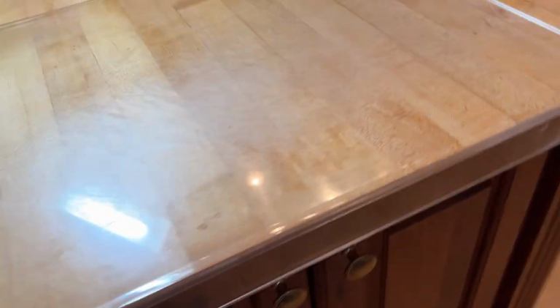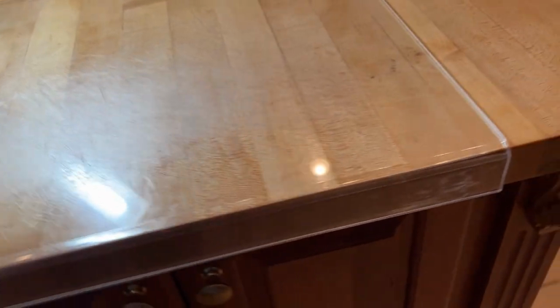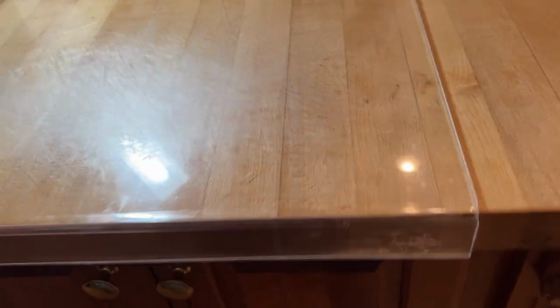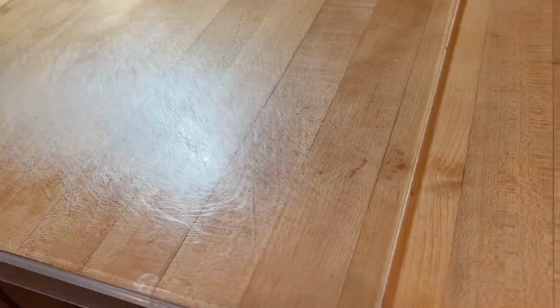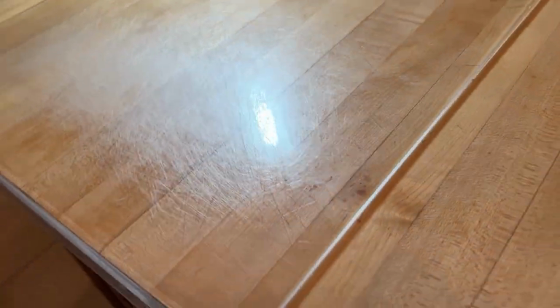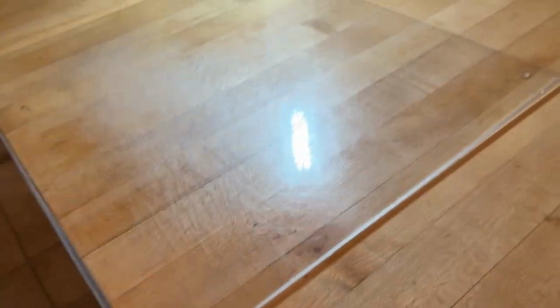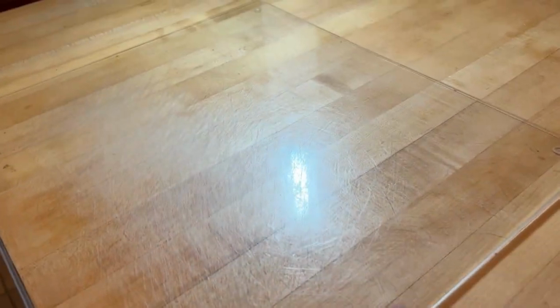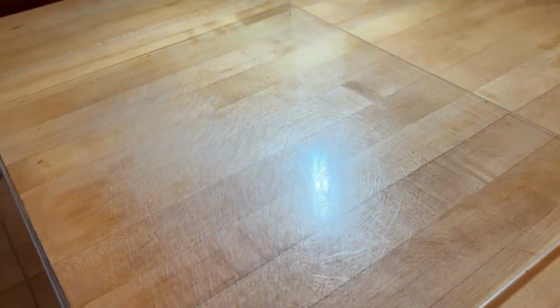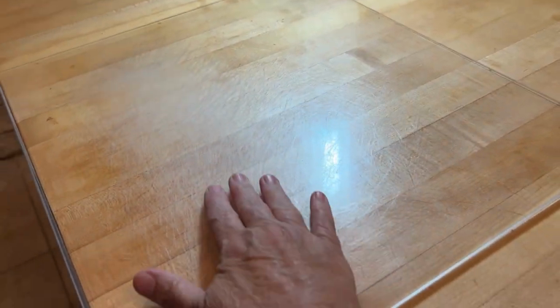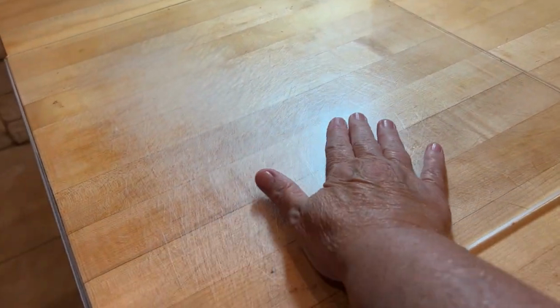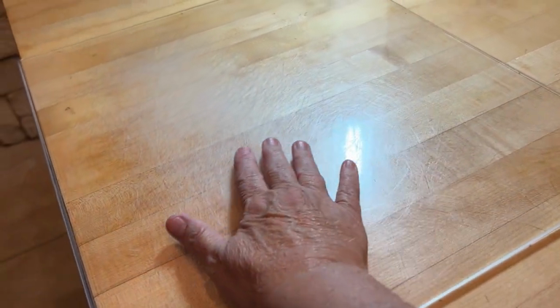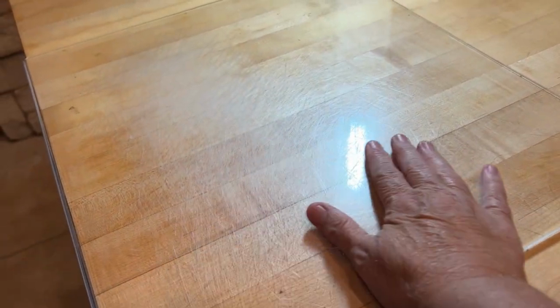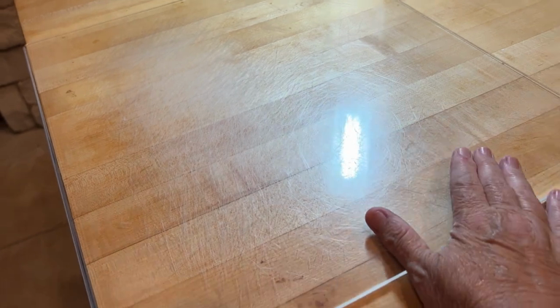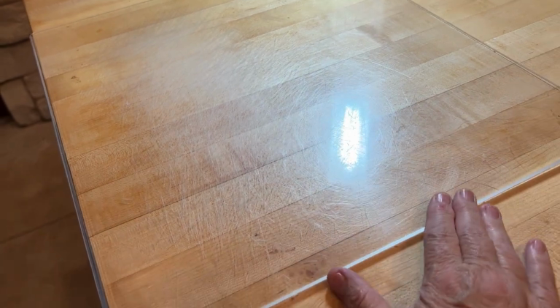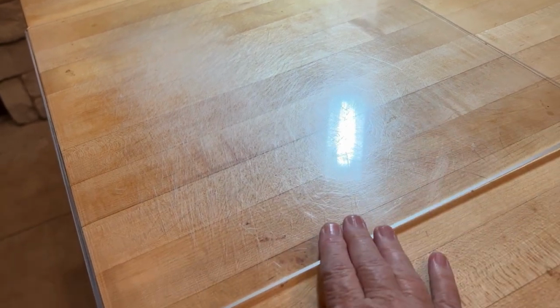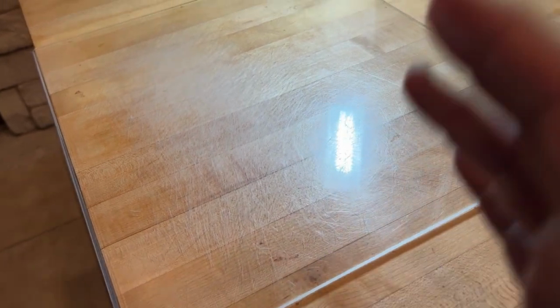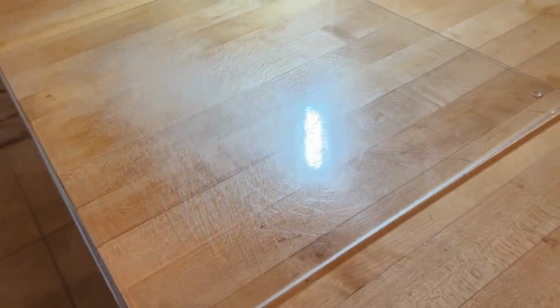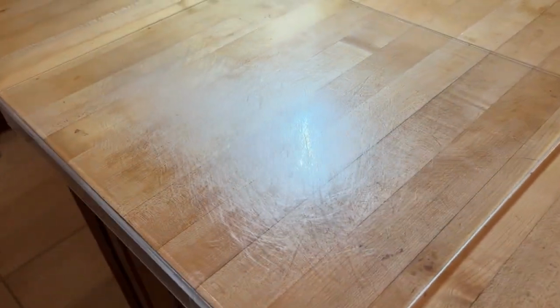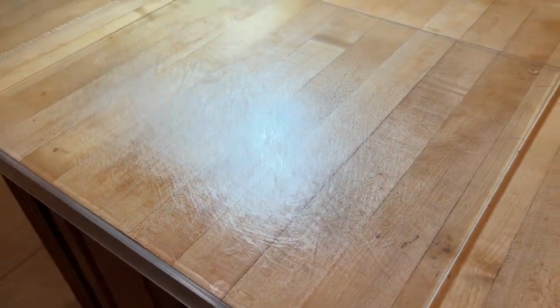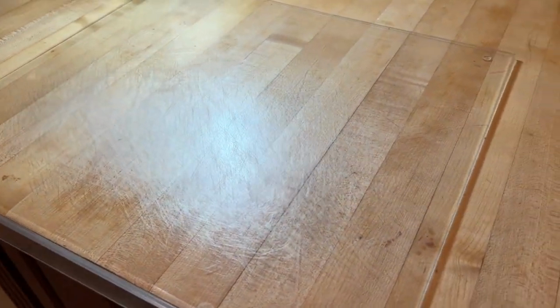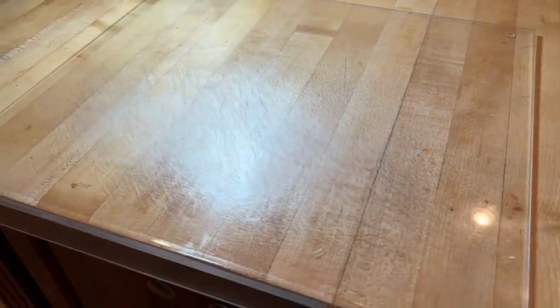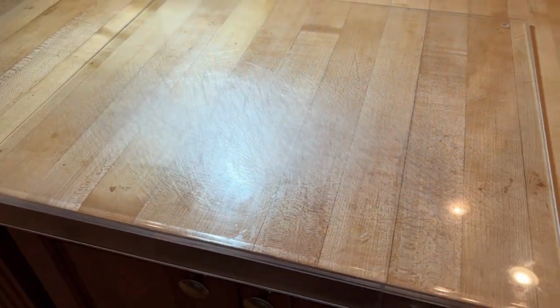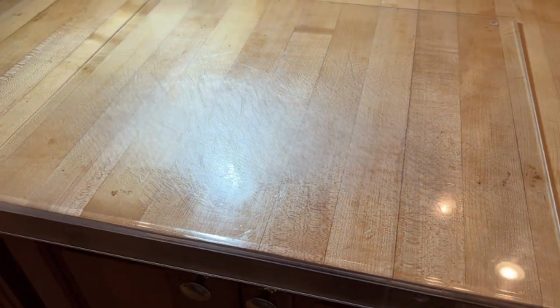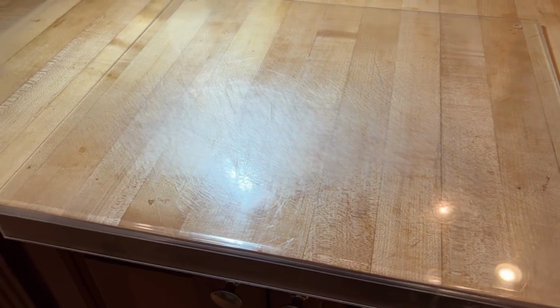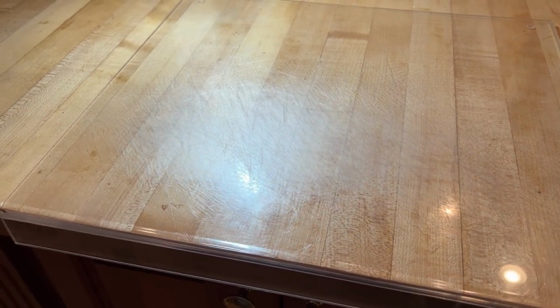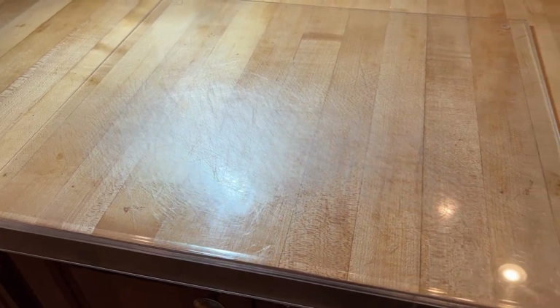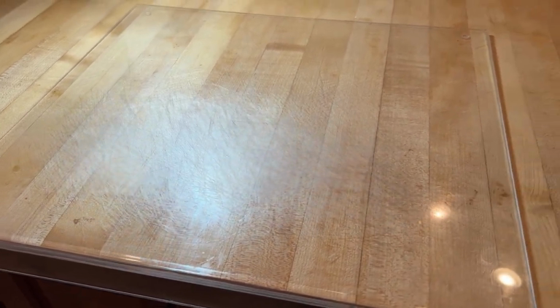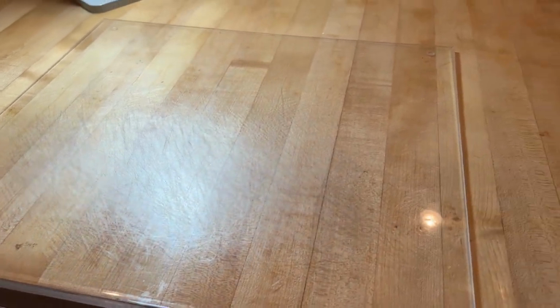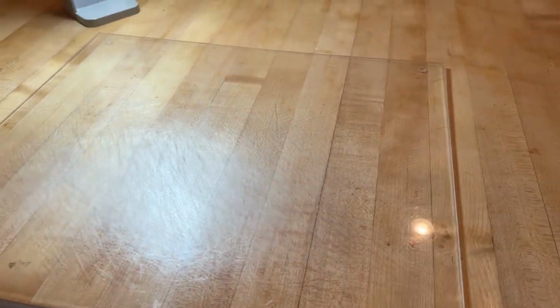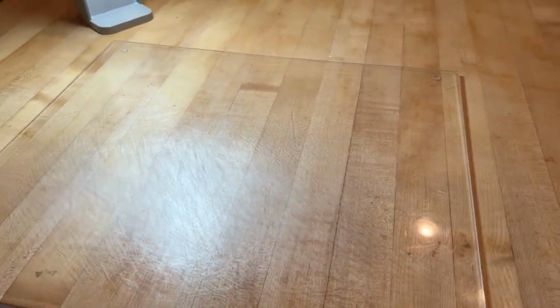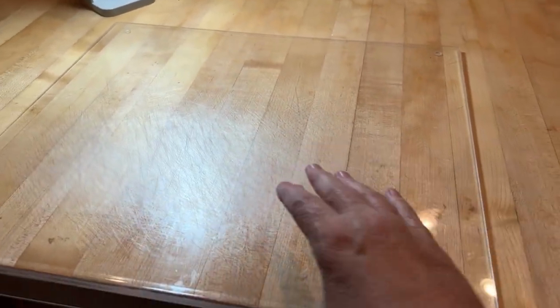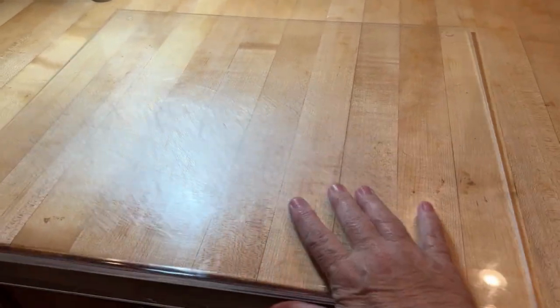I like that. And it does get cut up — you can see we've used this thing for years, and I'd rather all those cuts be on the cutting board than on the butcher block. So it's doing exactly what we bought it for and it has lasted for years and years.